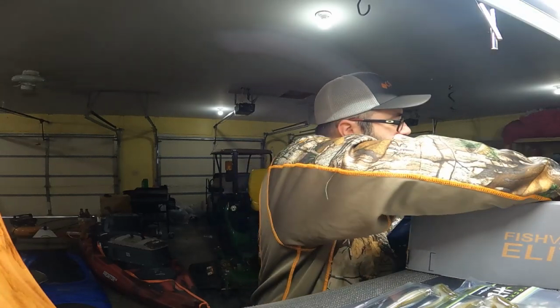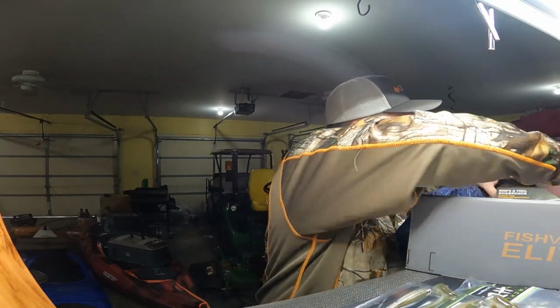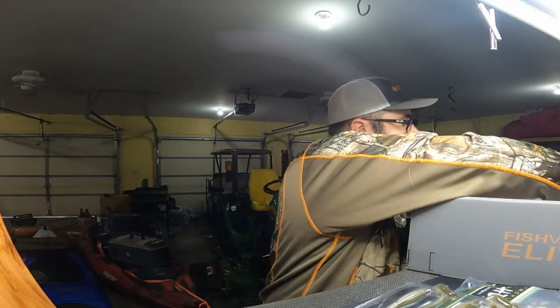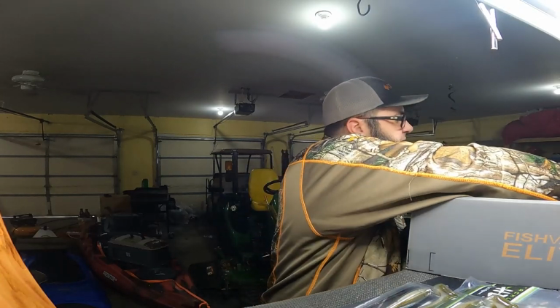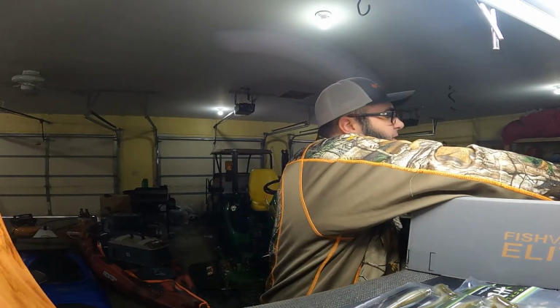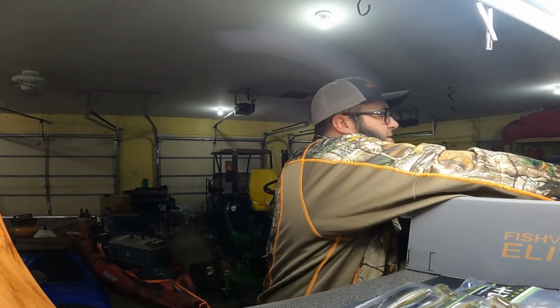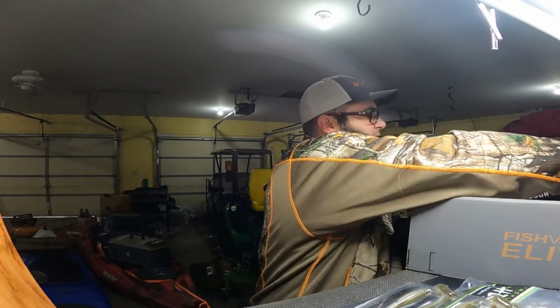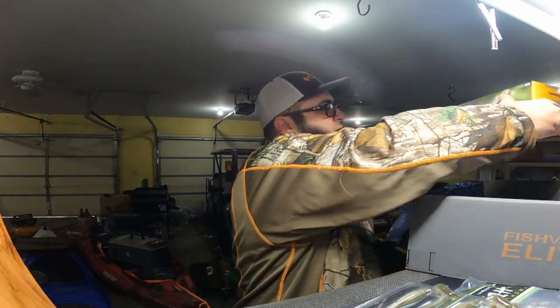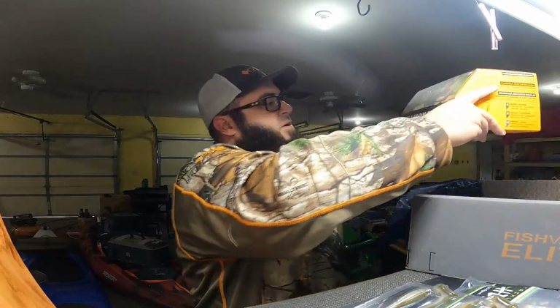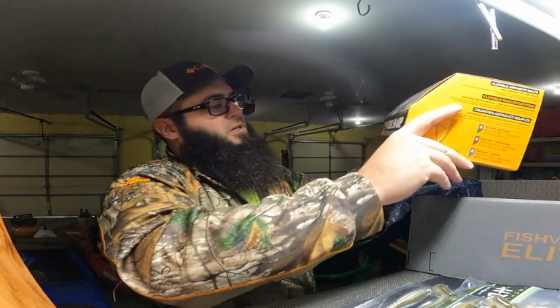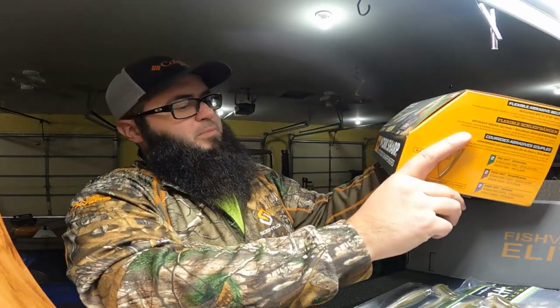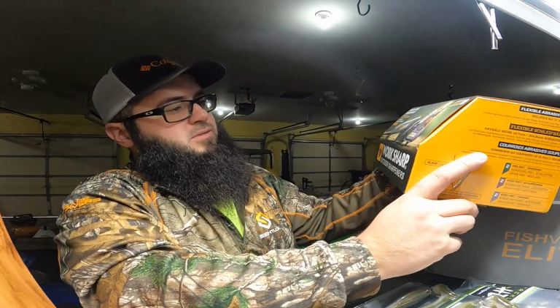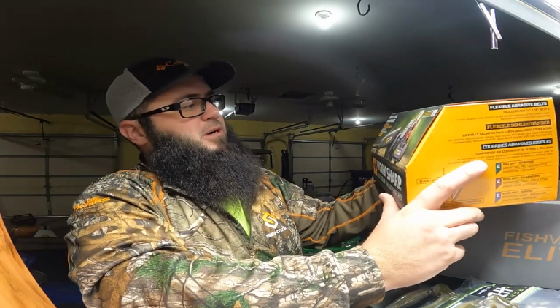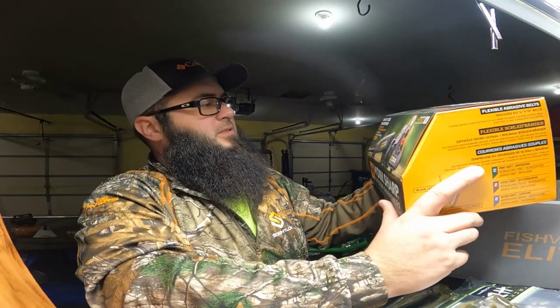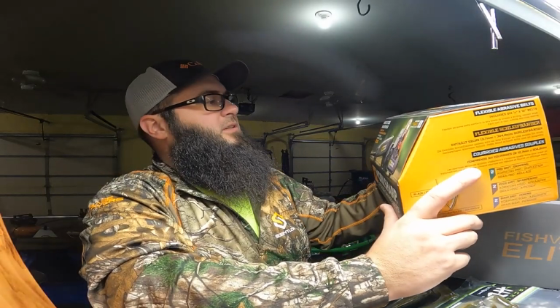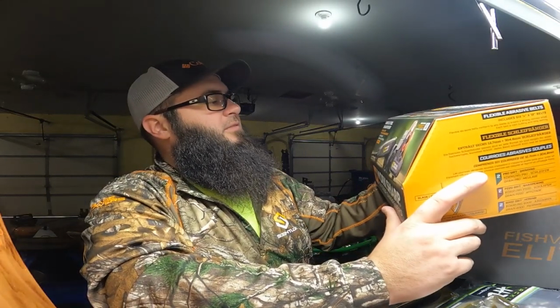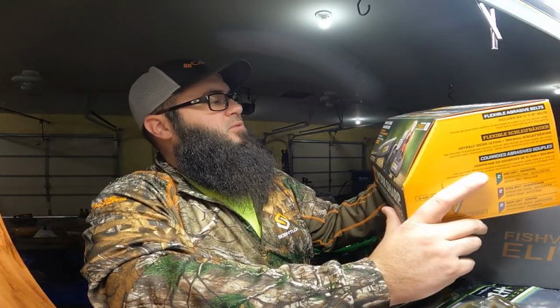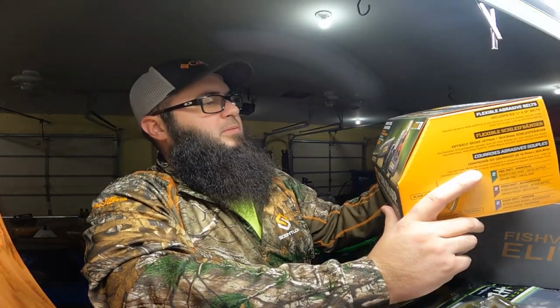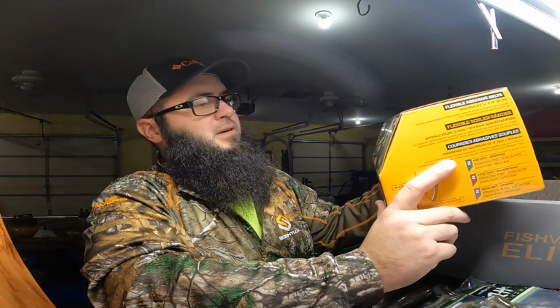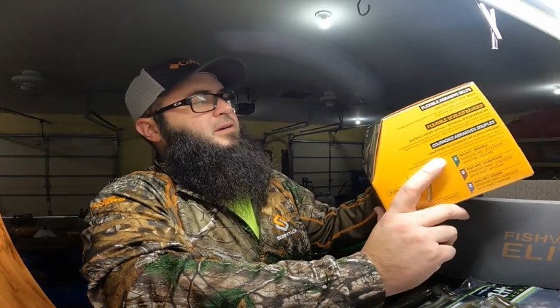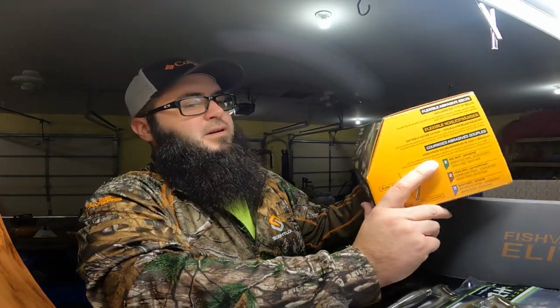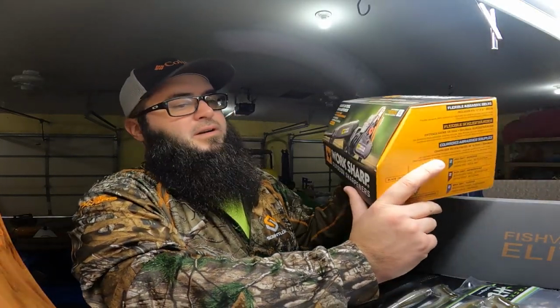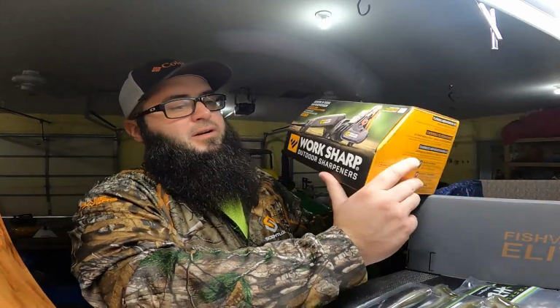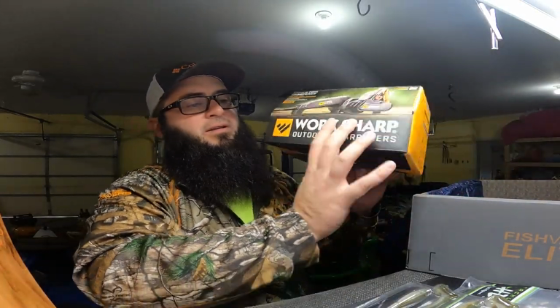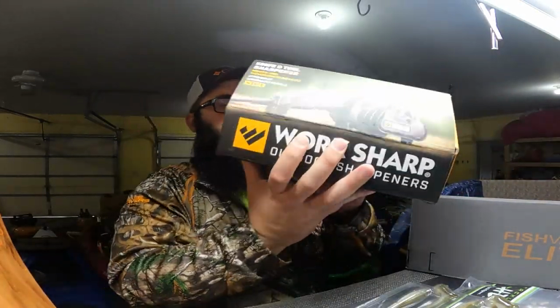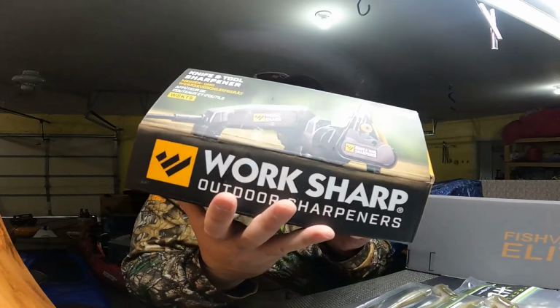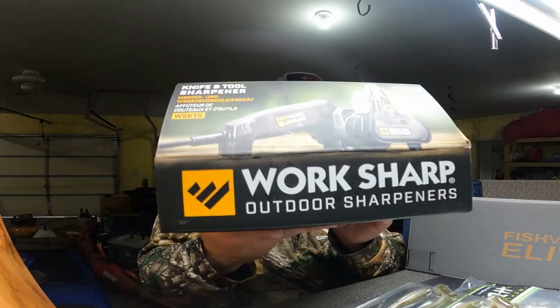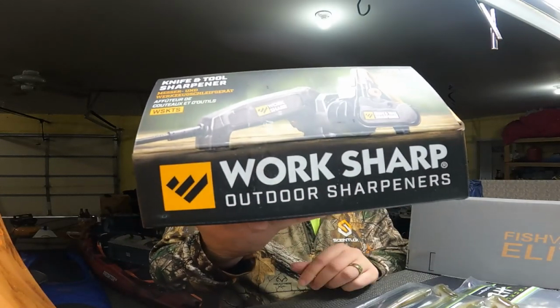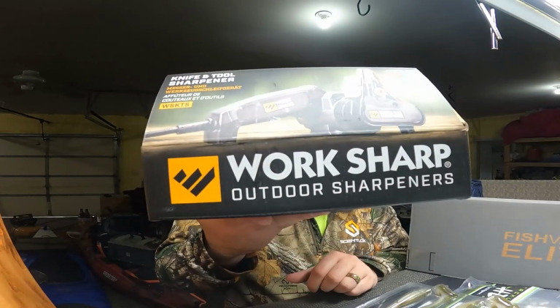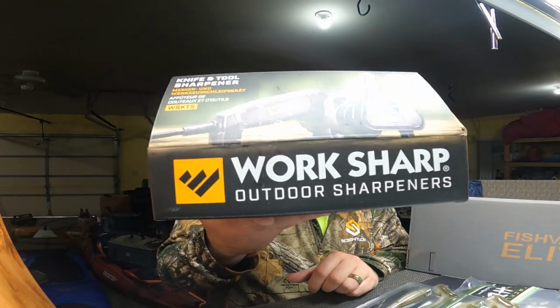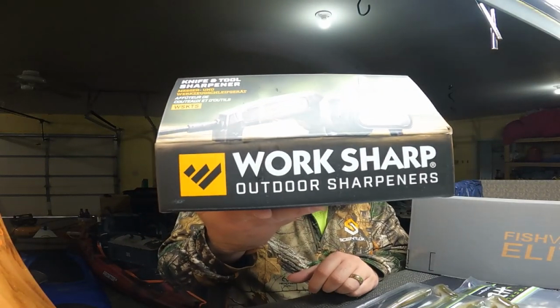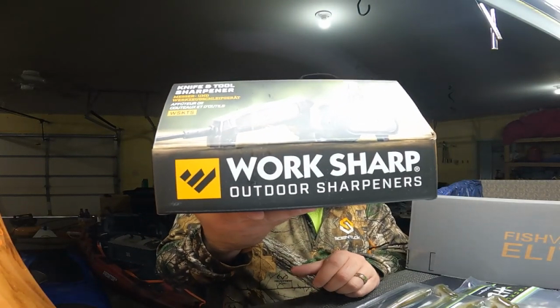We've got the Work Sharp Outdoor Sharpeners knife and tool sharpener.